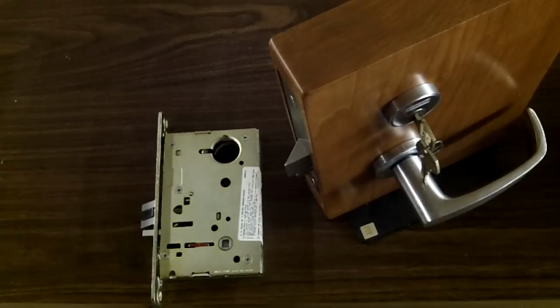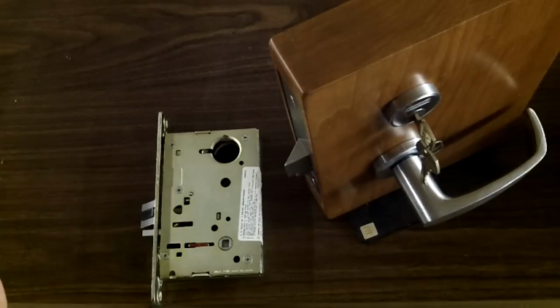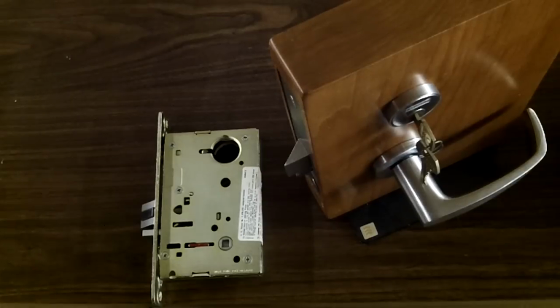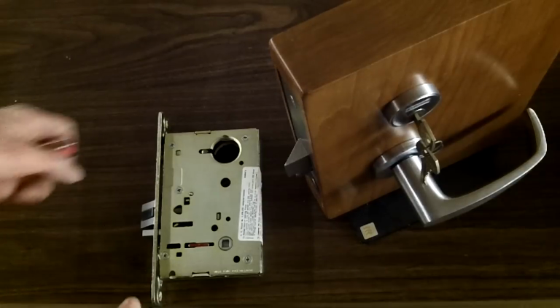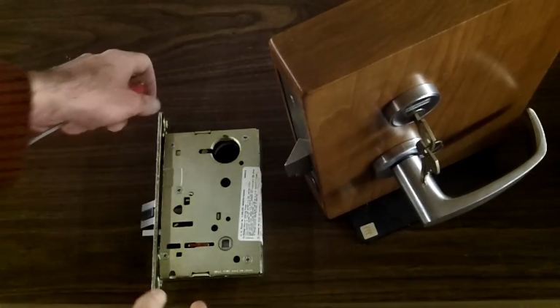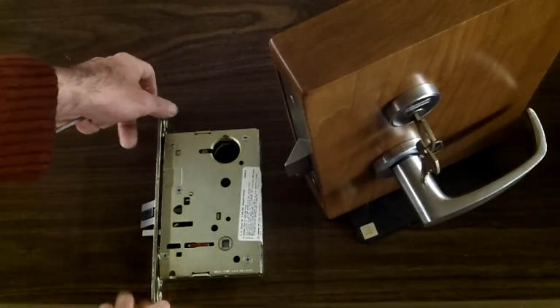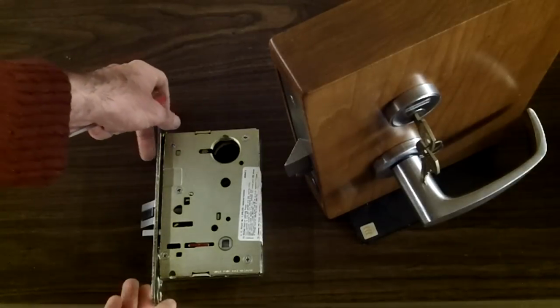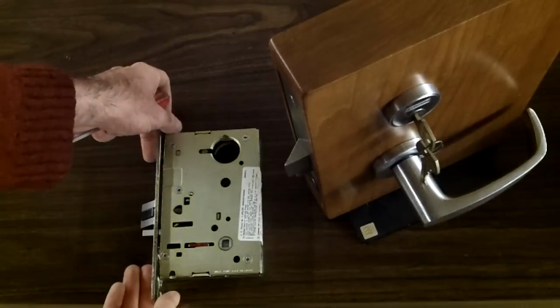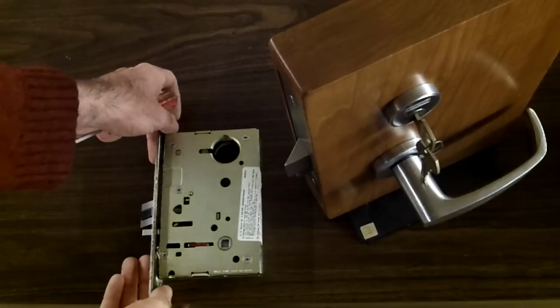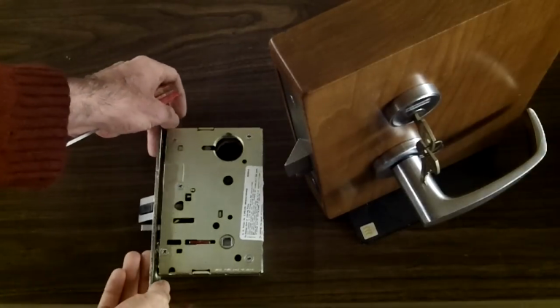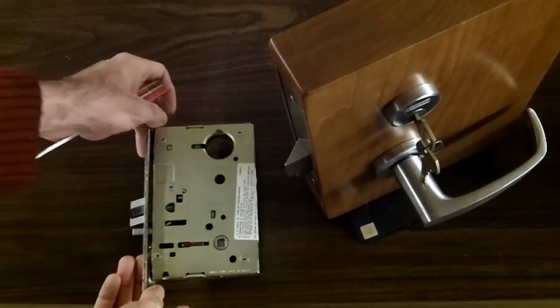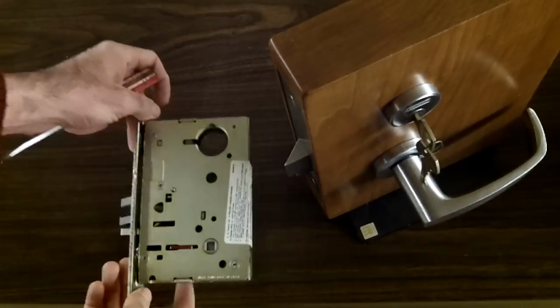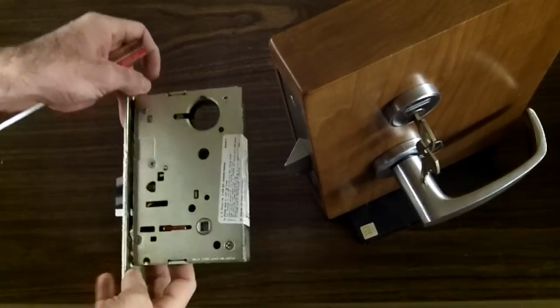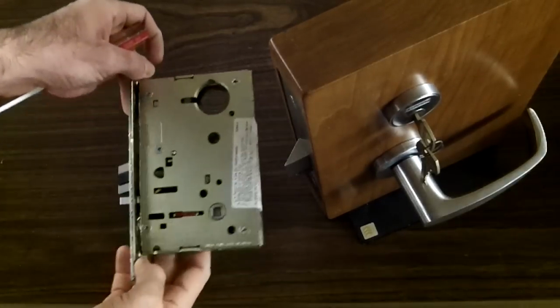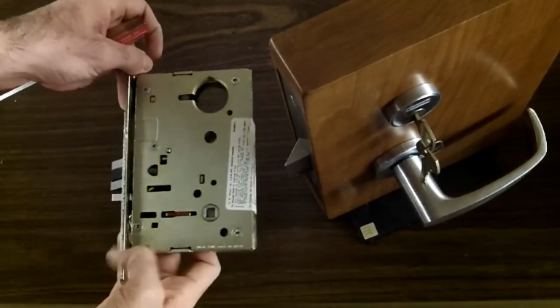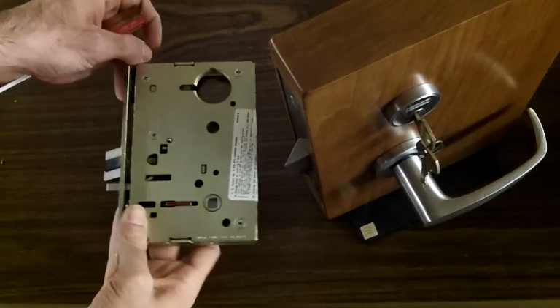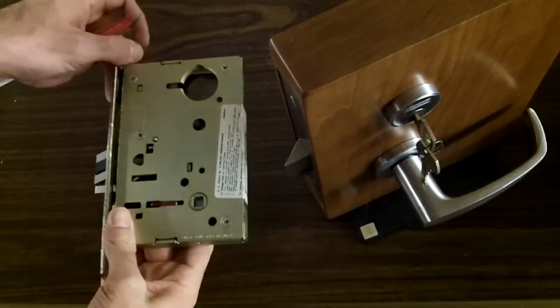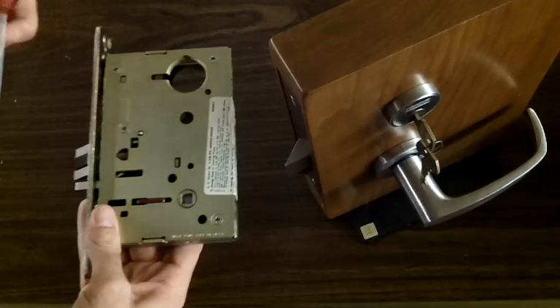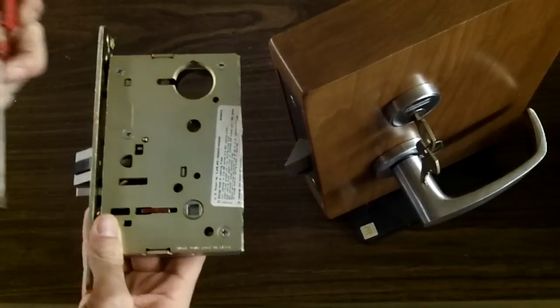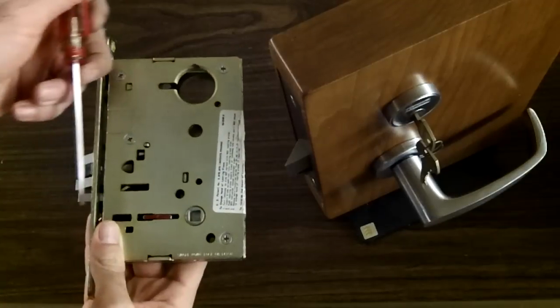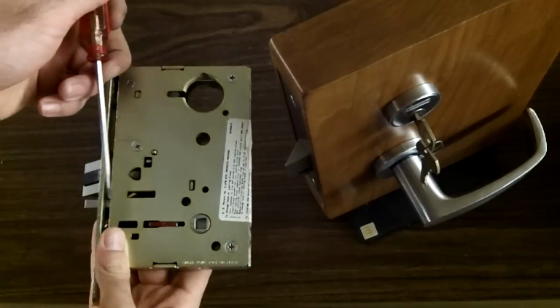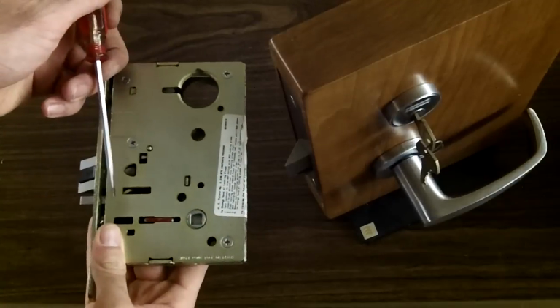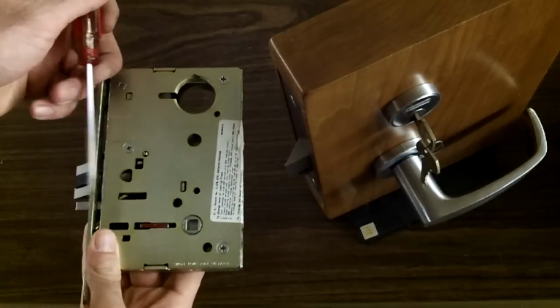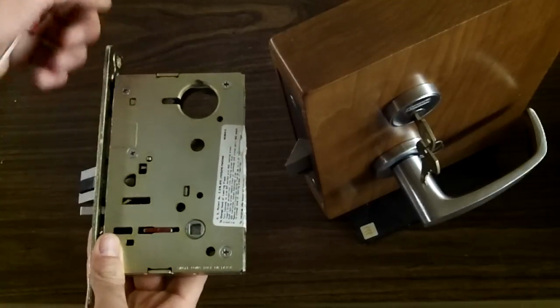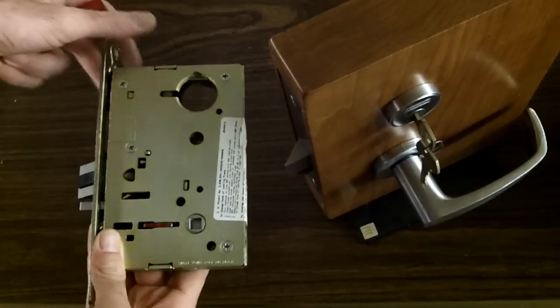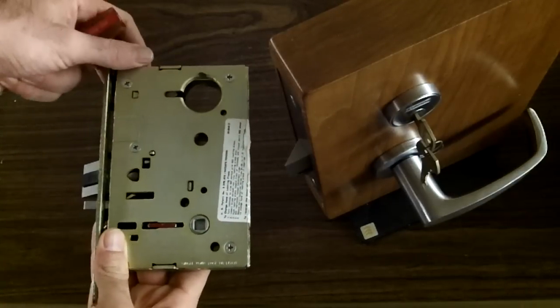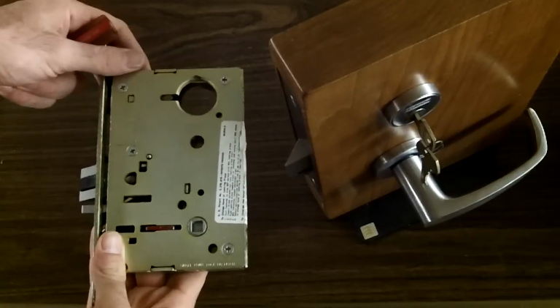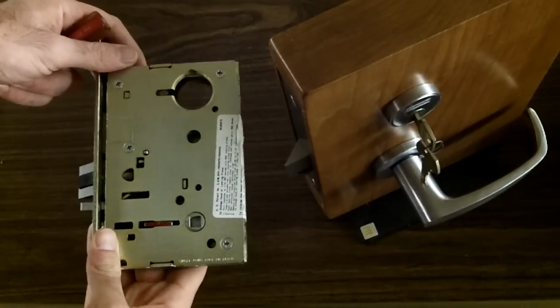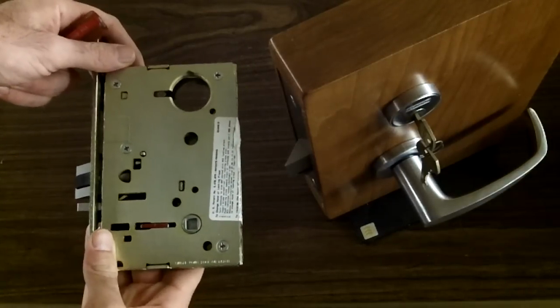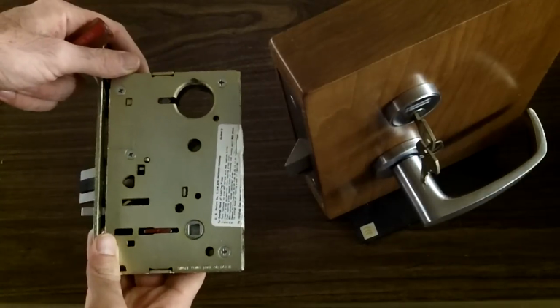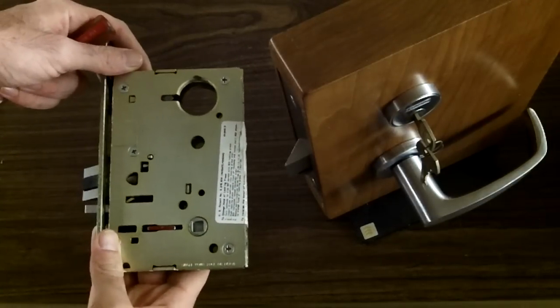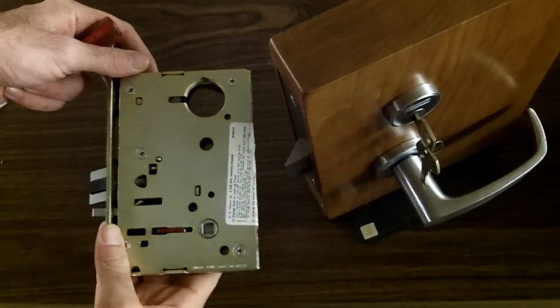Hi, welcome back to Doorways Plus Mortise Lock Guide. In this little episode, I'm going to be showing you how to change the hand of a lock. Two simple steps.